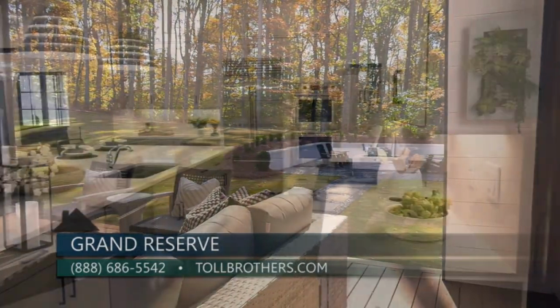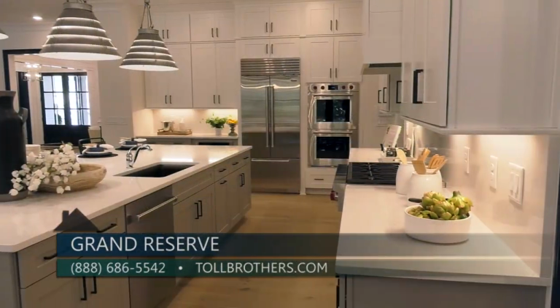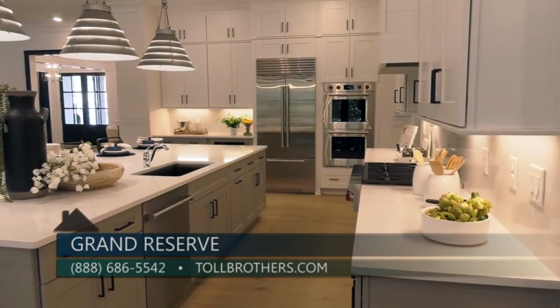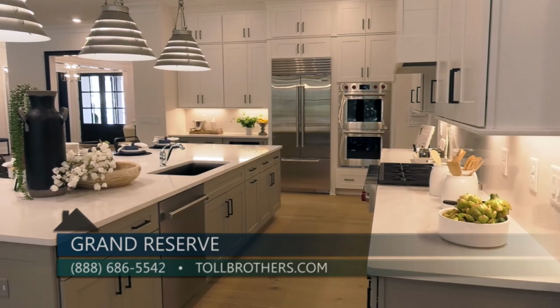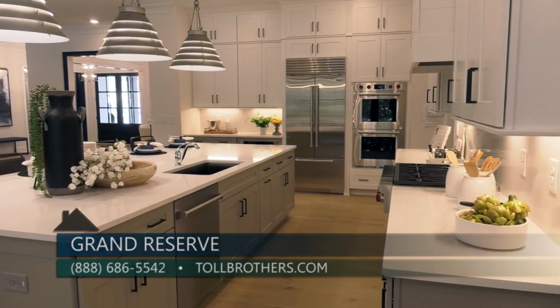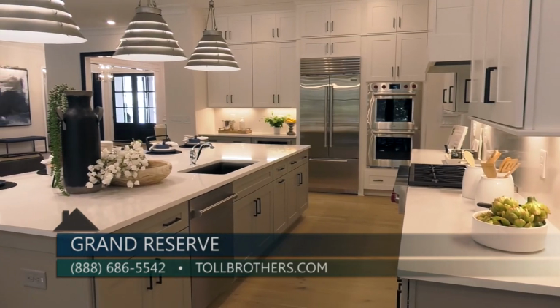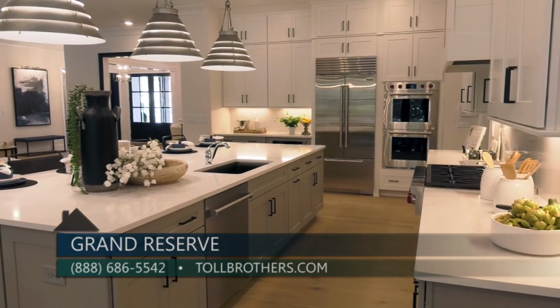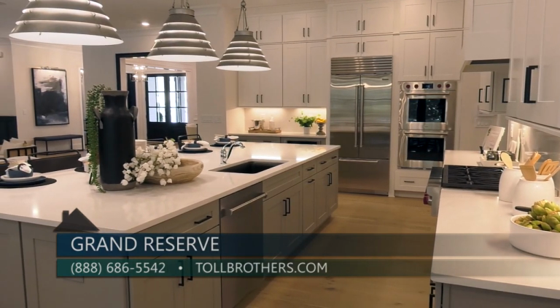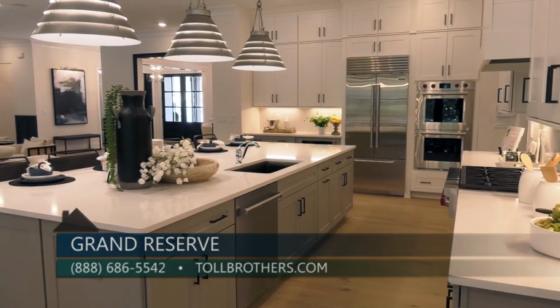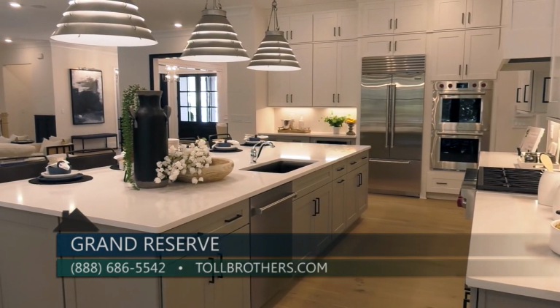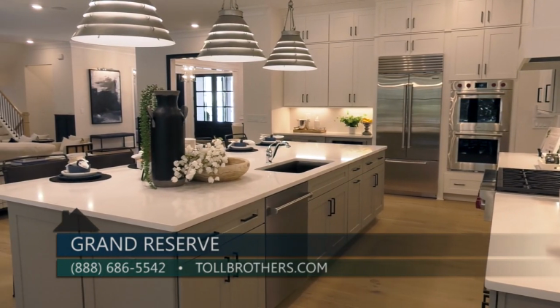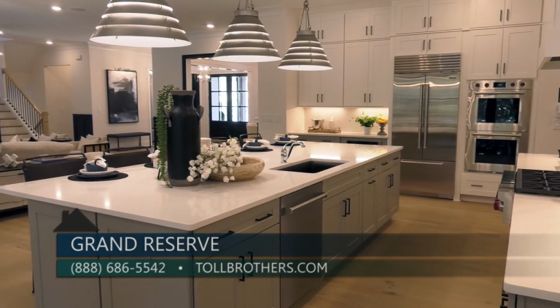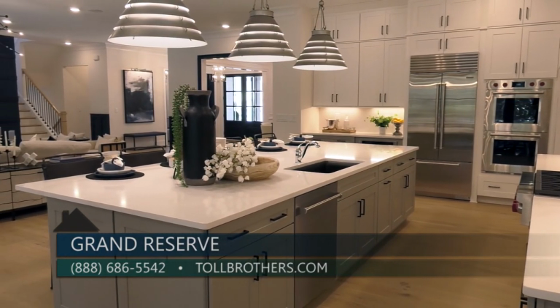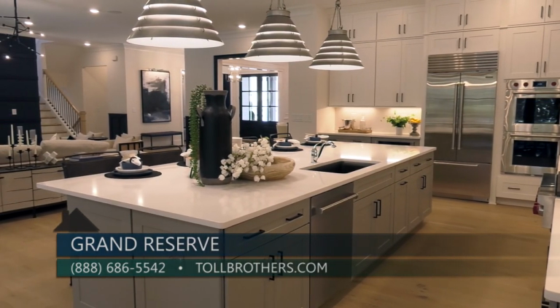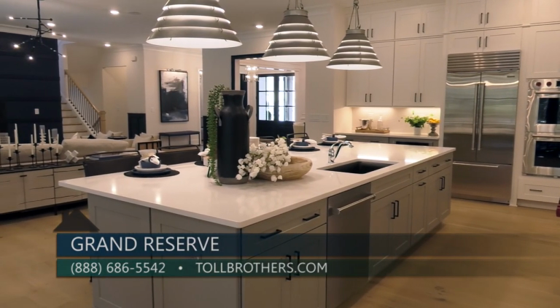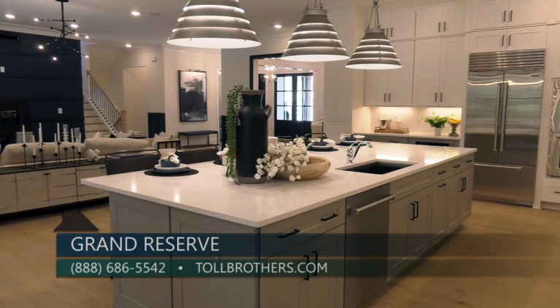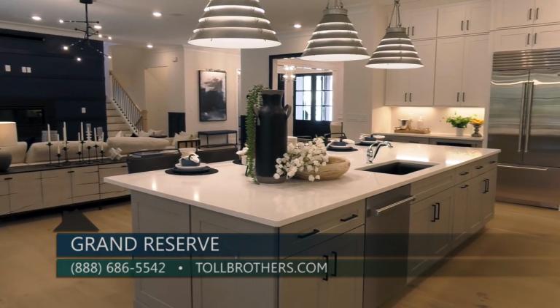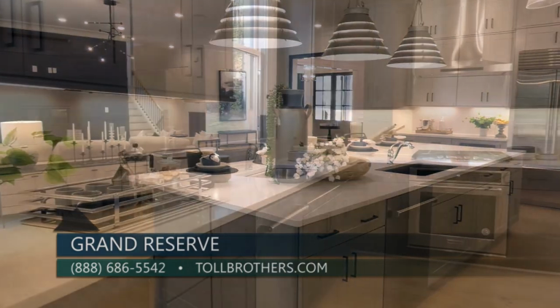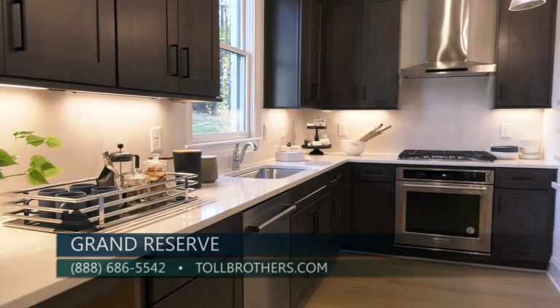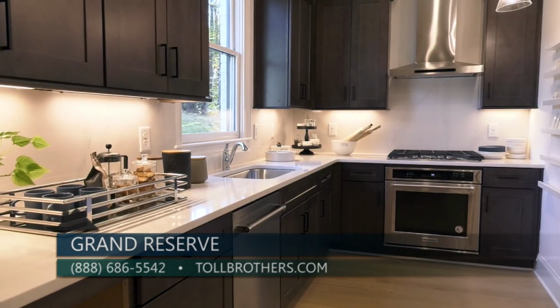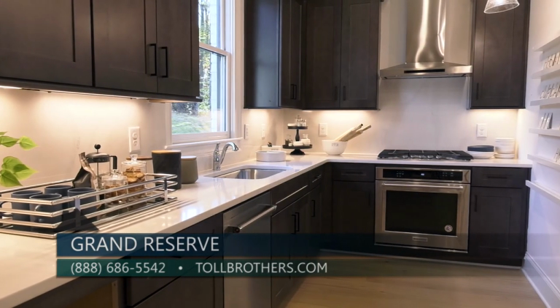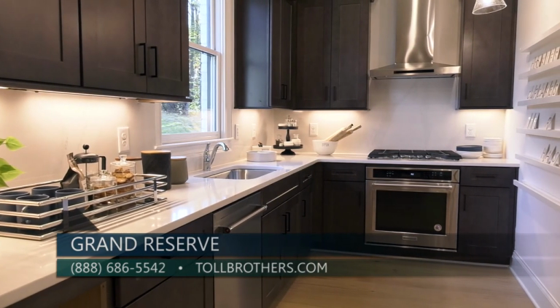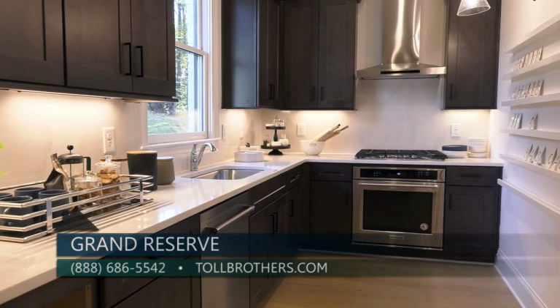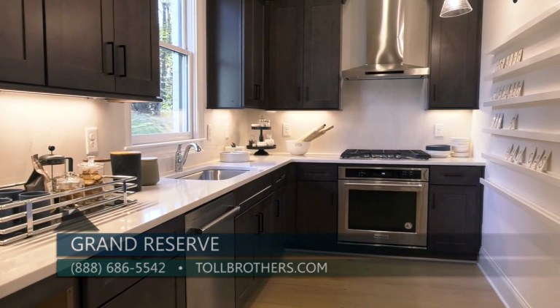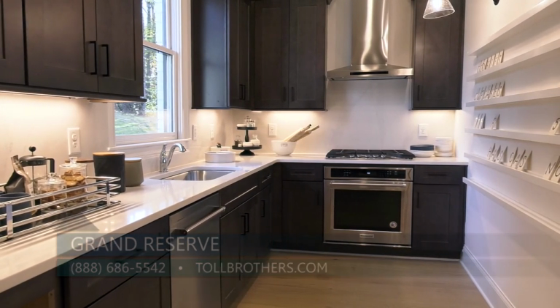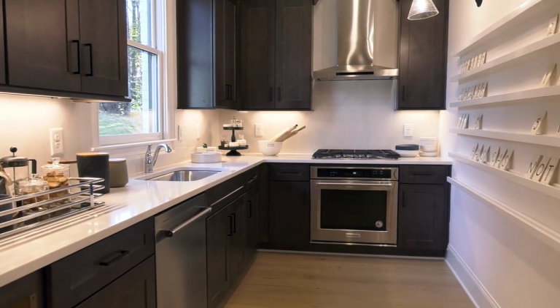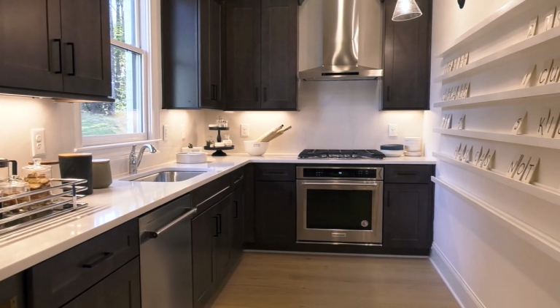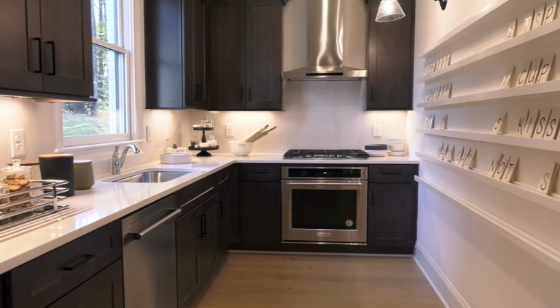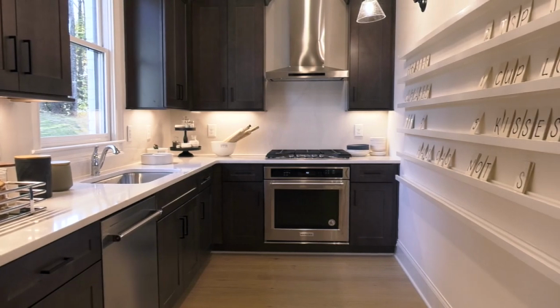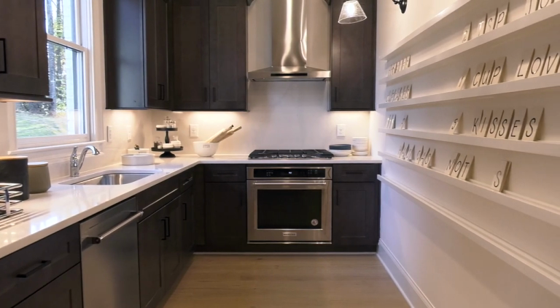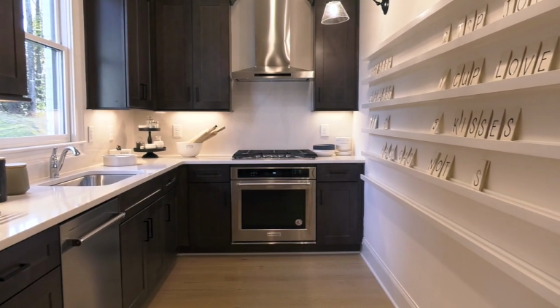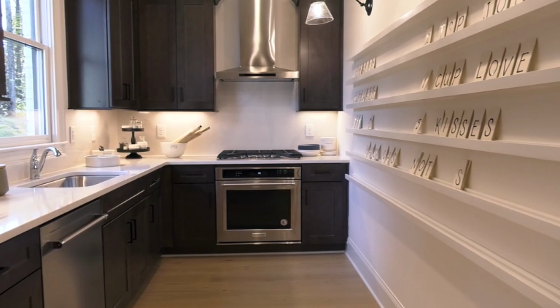You definitely don't have to worry about space with your chef kitchen, oversized island, and huge gas stove. But if you do need more space, we have a prep kitchen that is perfect for entertaining or for everyday use.